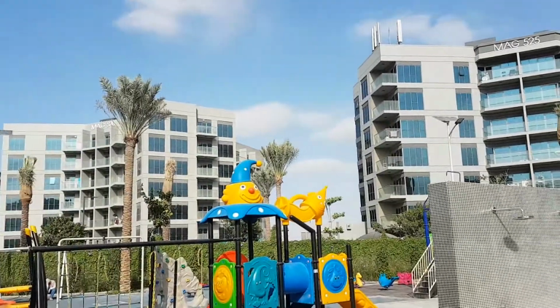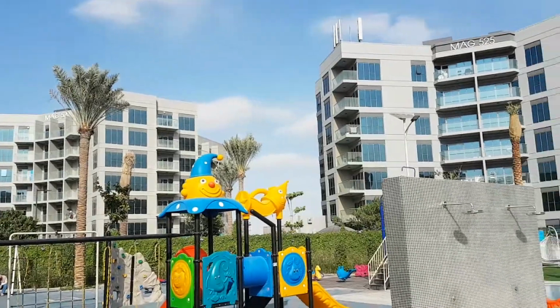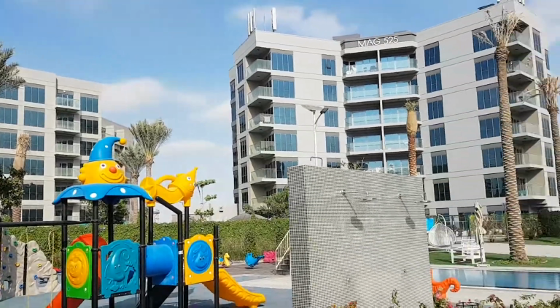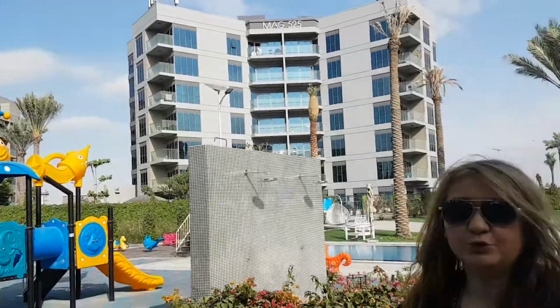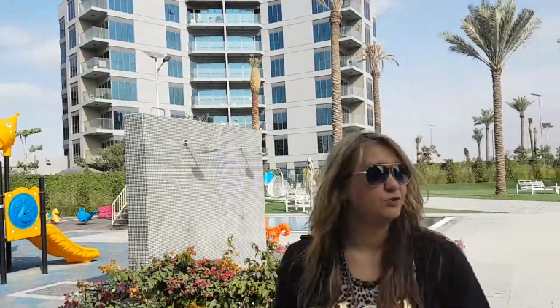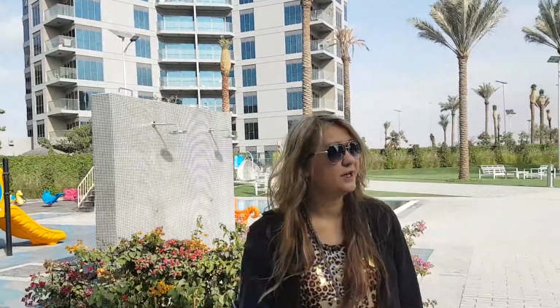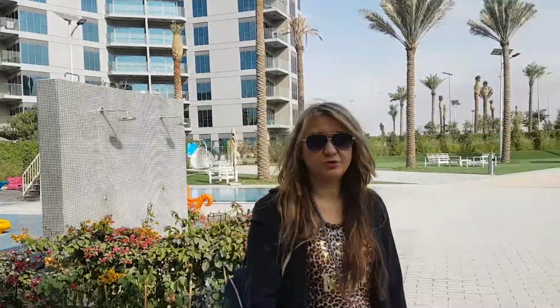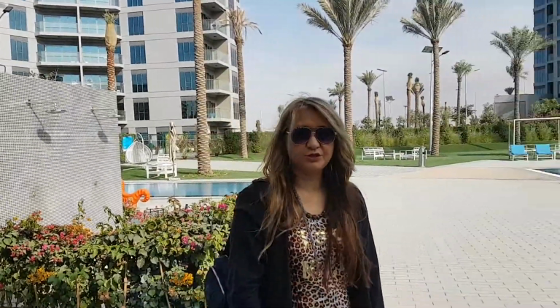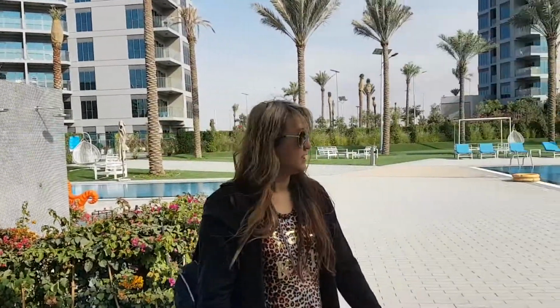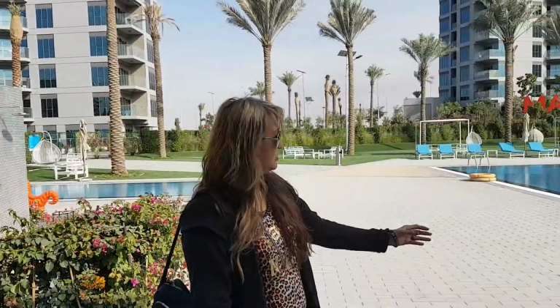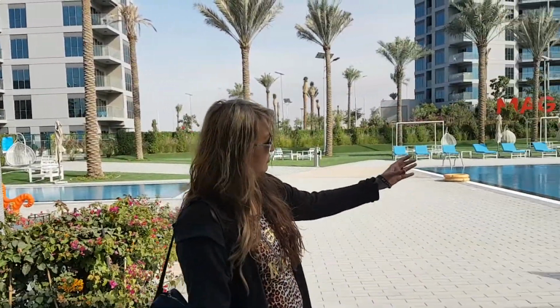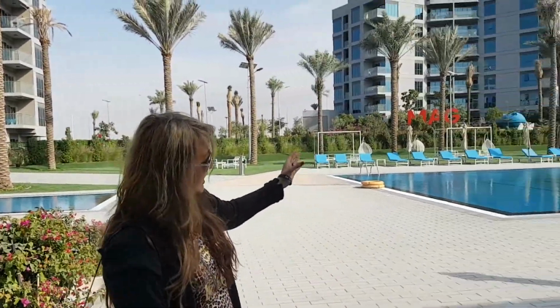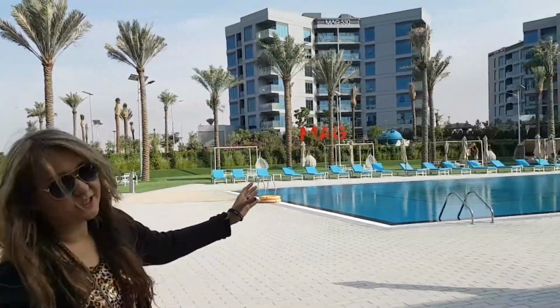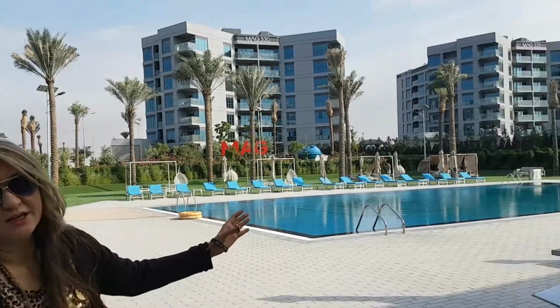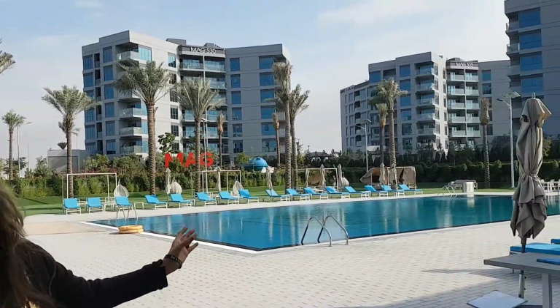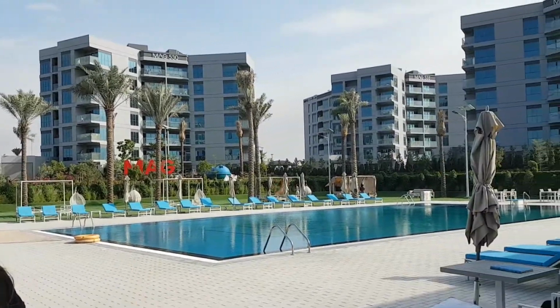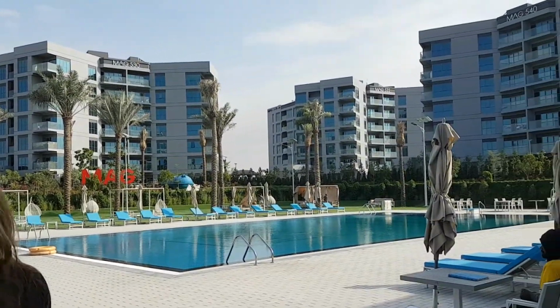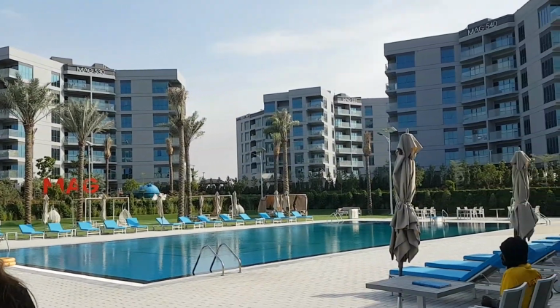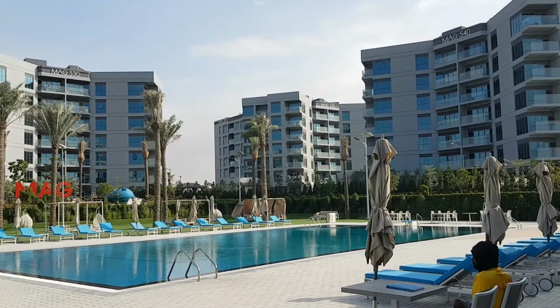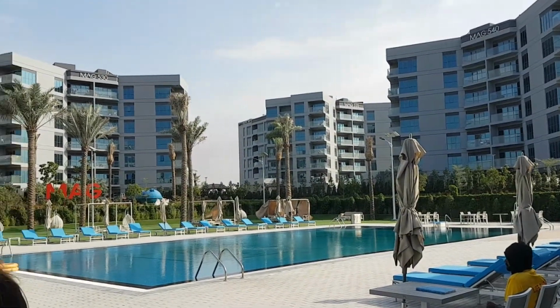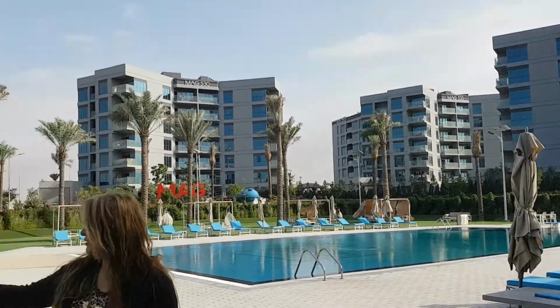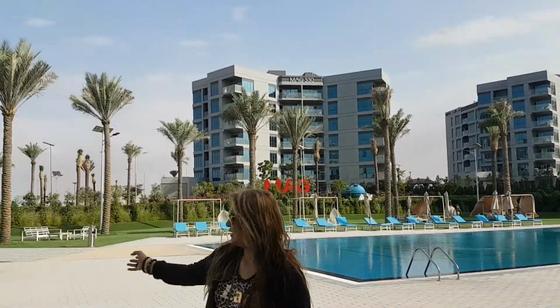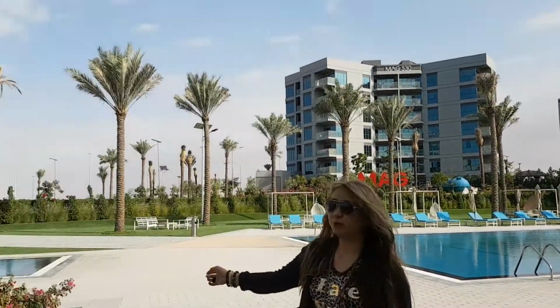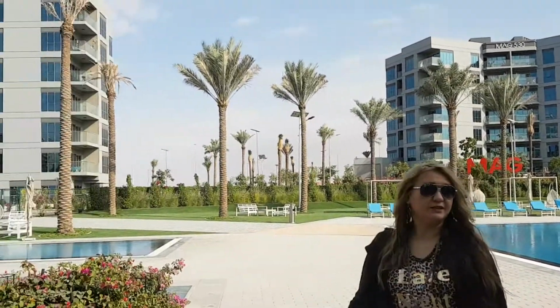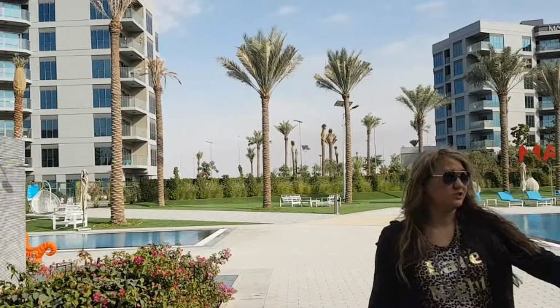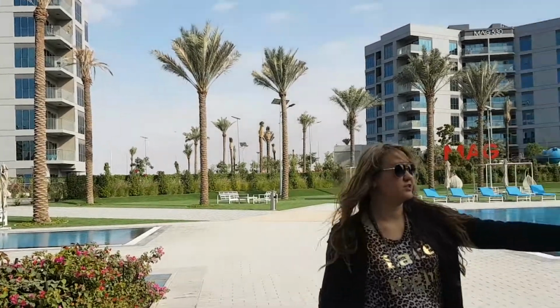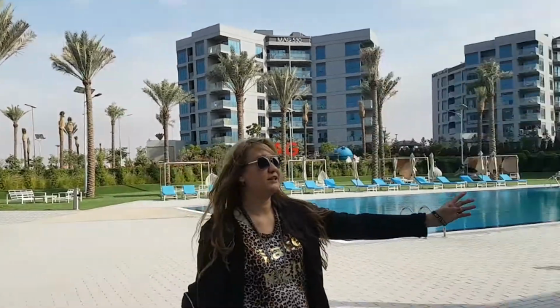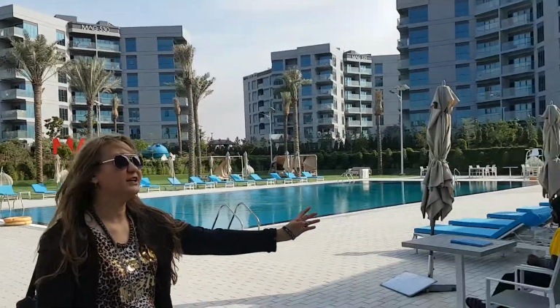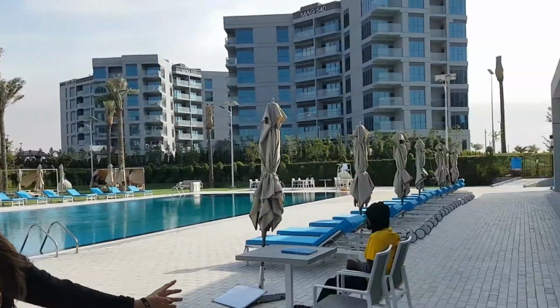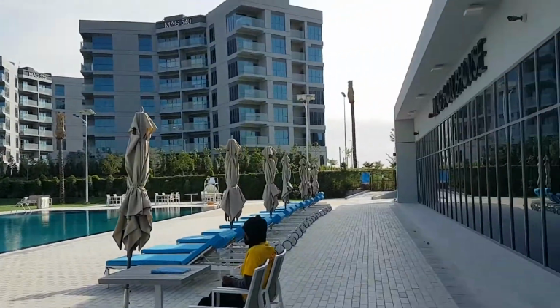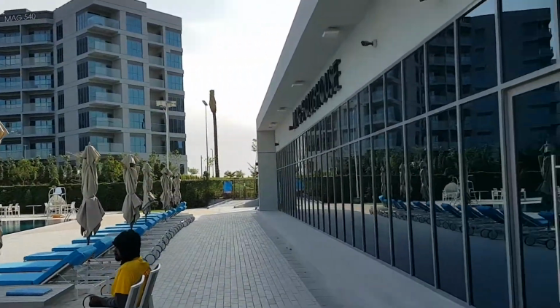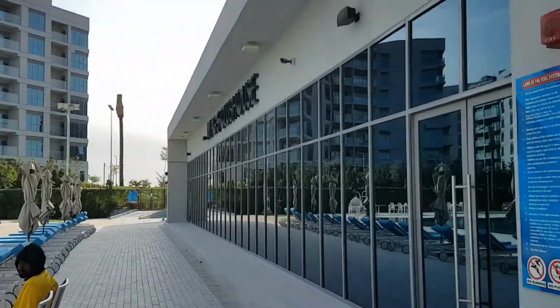Apartments — one bedroom, two bedroom, and studios. As you see, they've got a nice website area for the kids playground, kids pool, and there's a new mansion right here with a sauna and steam.